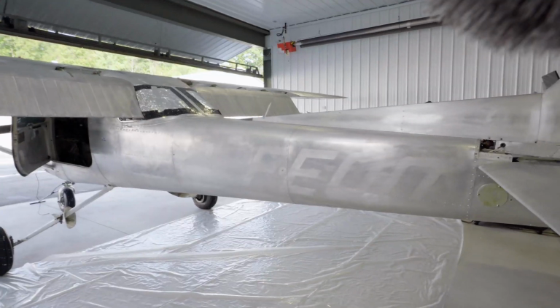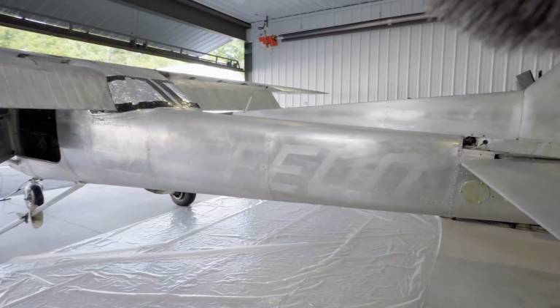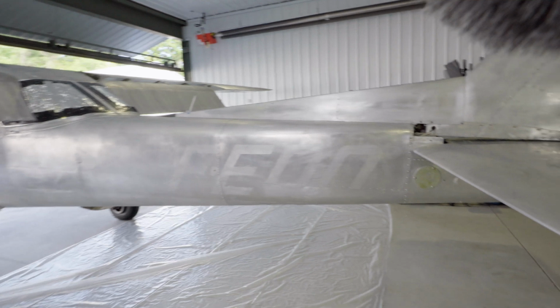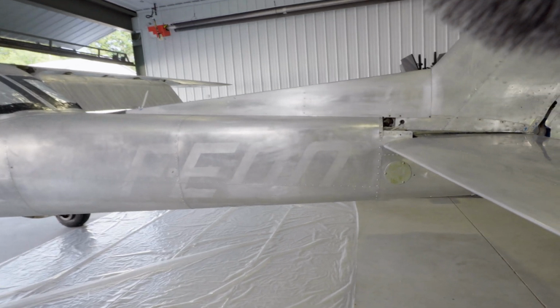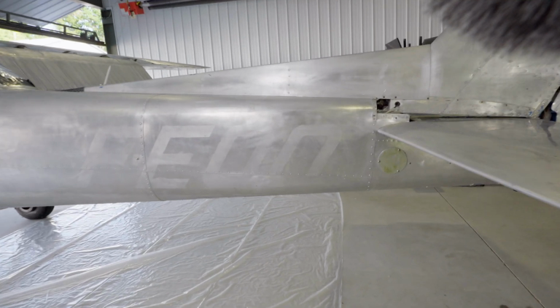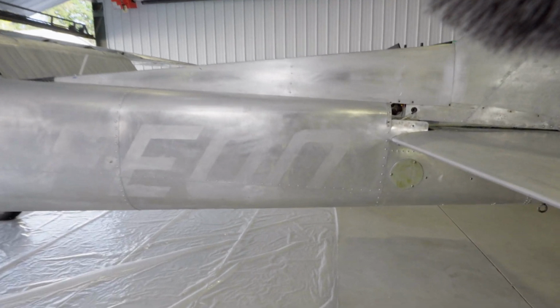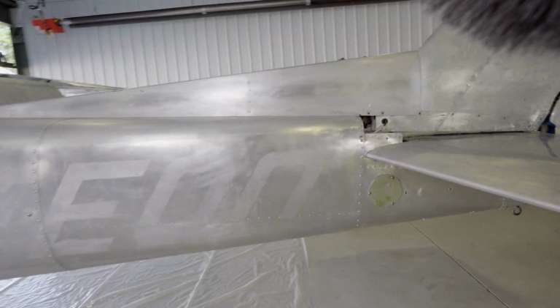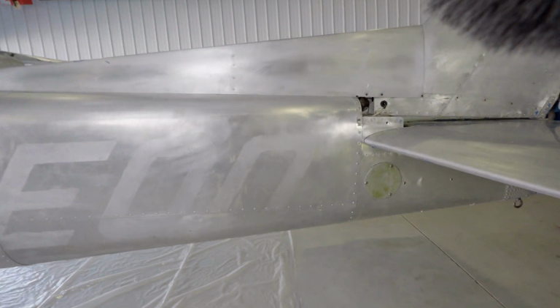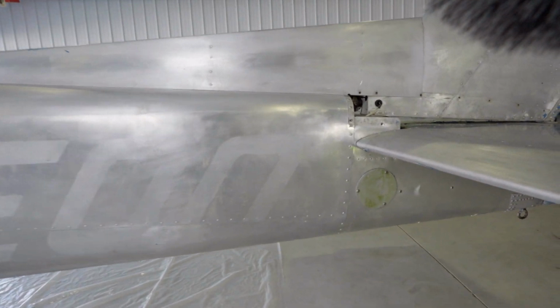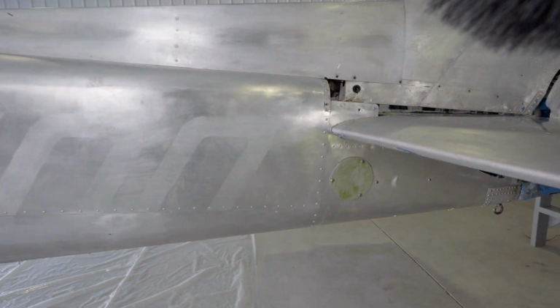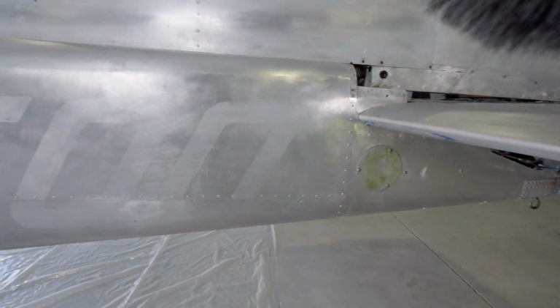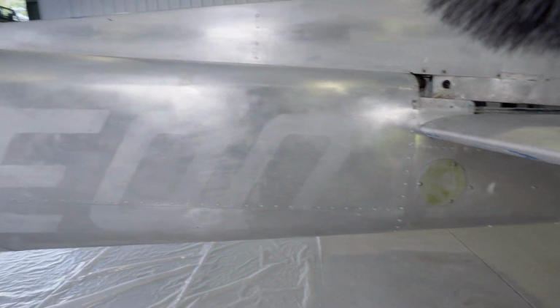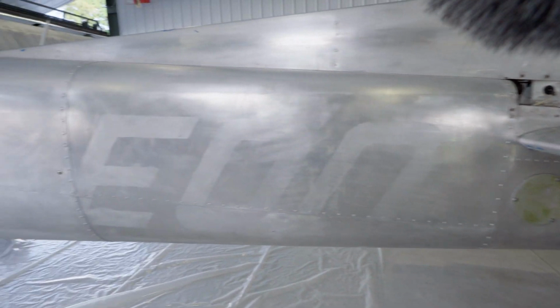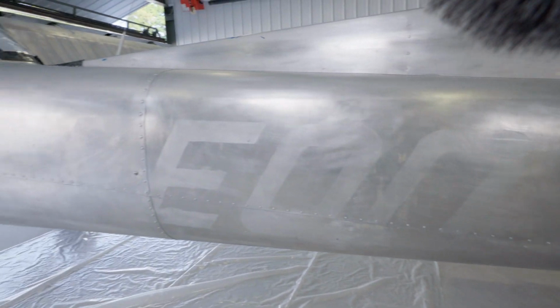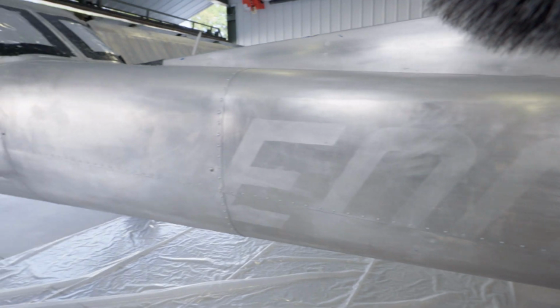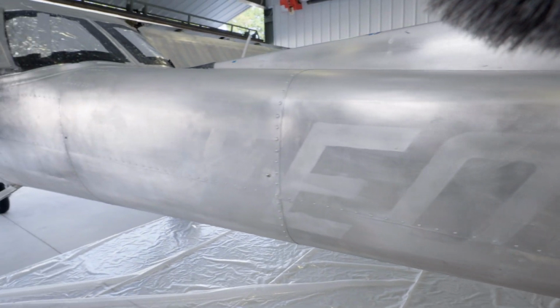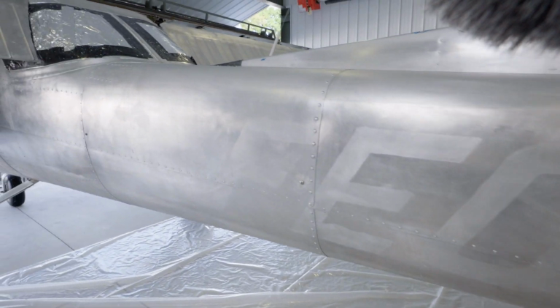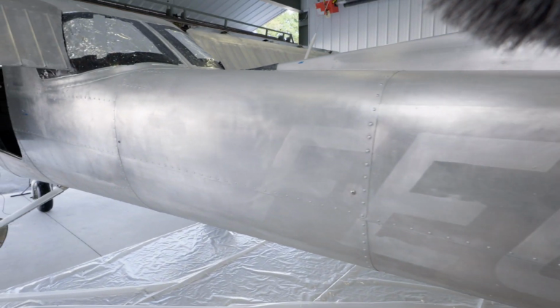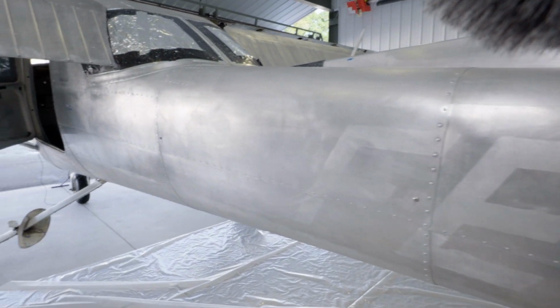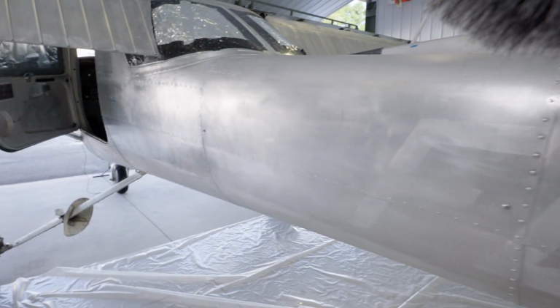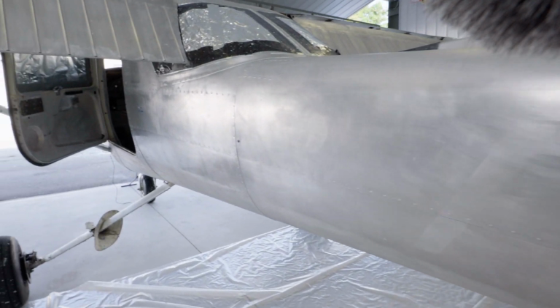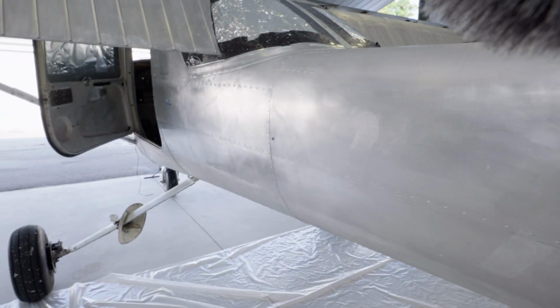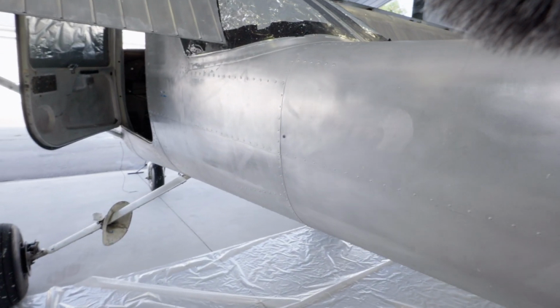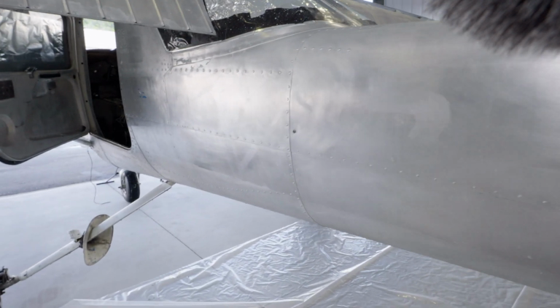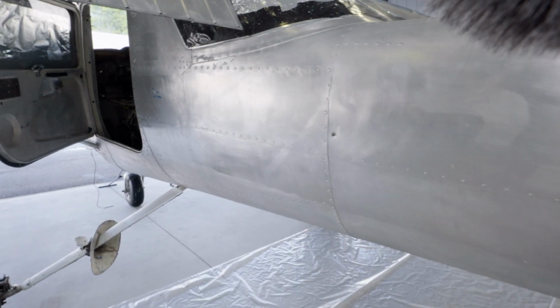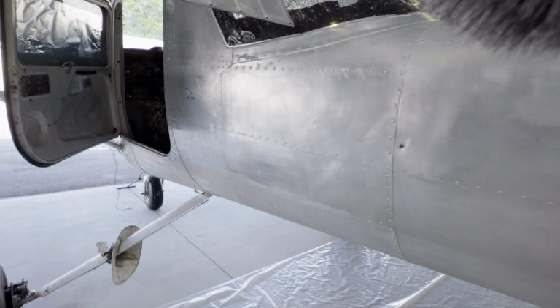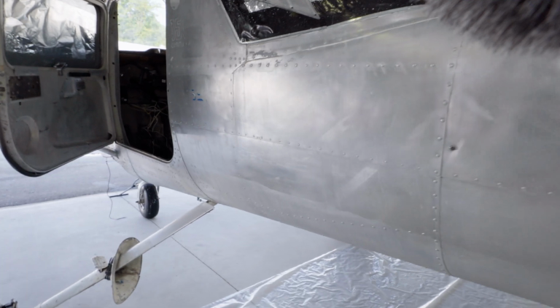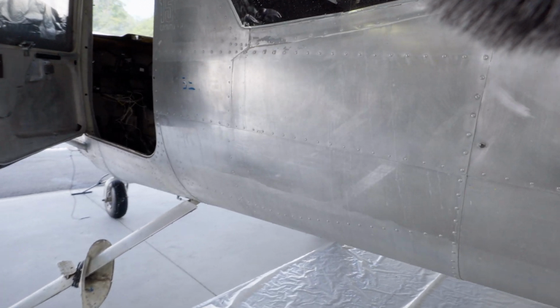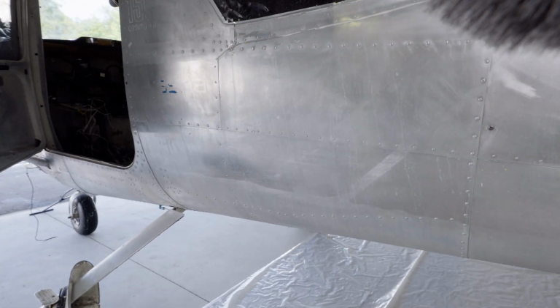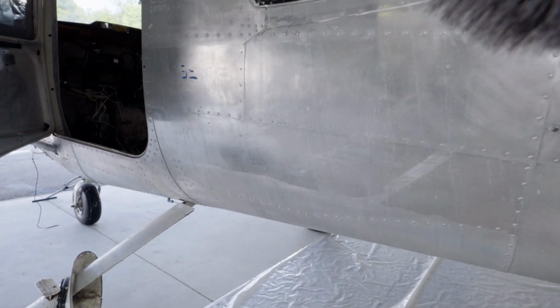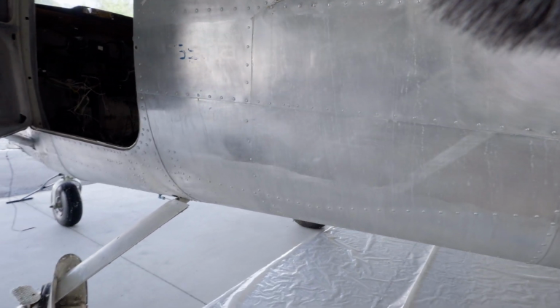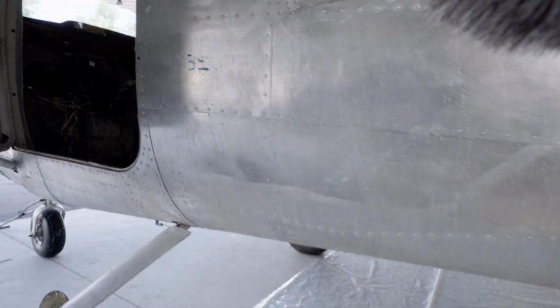After that, I reapplied a second coat of stripper to the underside of the wing, spot treated a few locations, and gave the plane a second wash. It will need more work in preparation for paint, but at this stage it's good enough to start making the modifications we need to the airframe and start installing our autopilot.